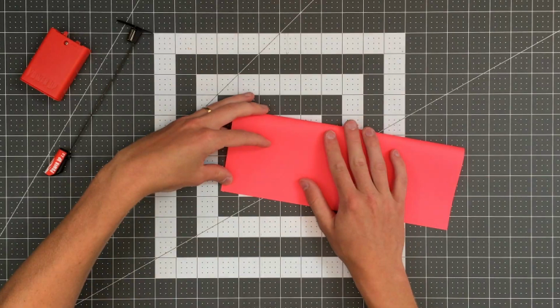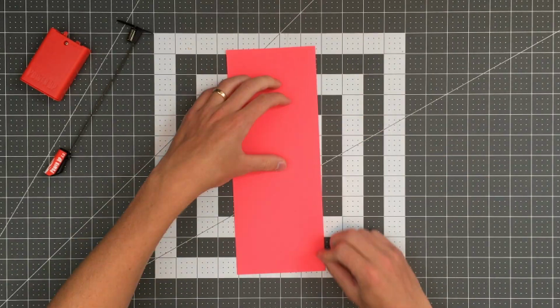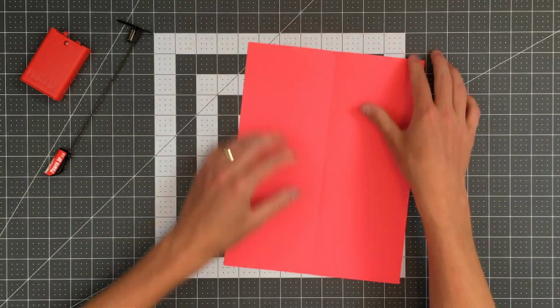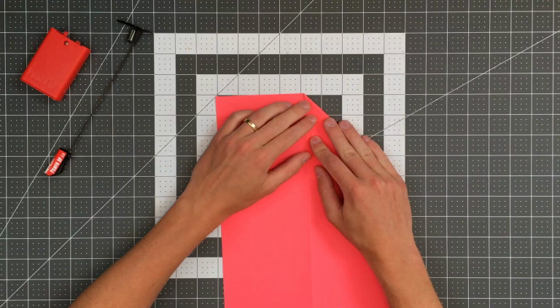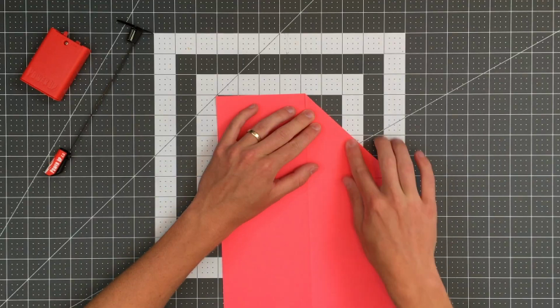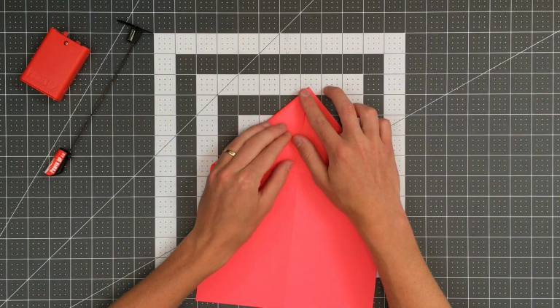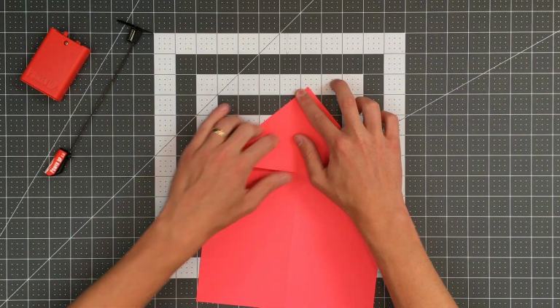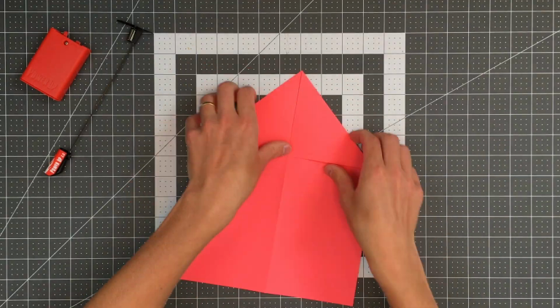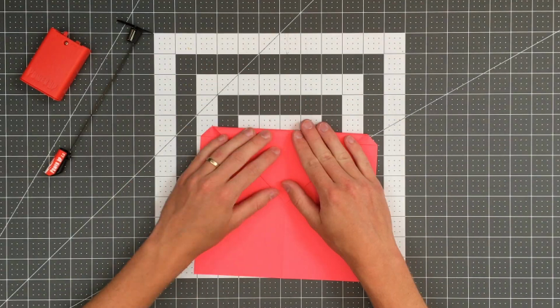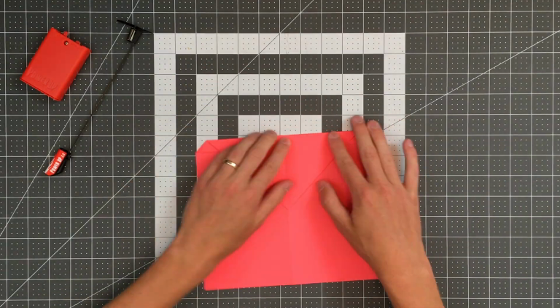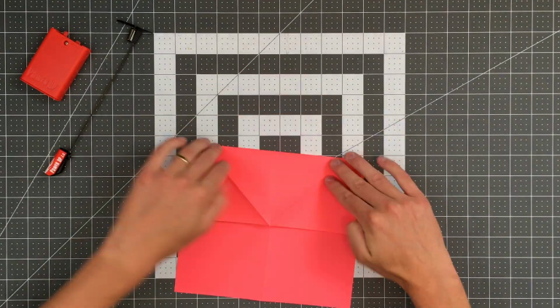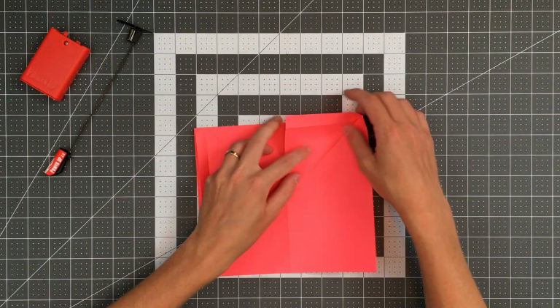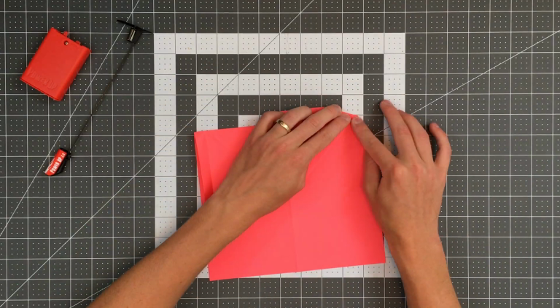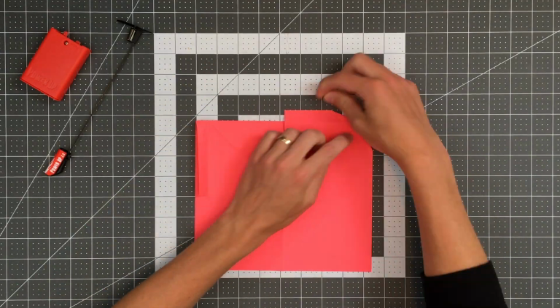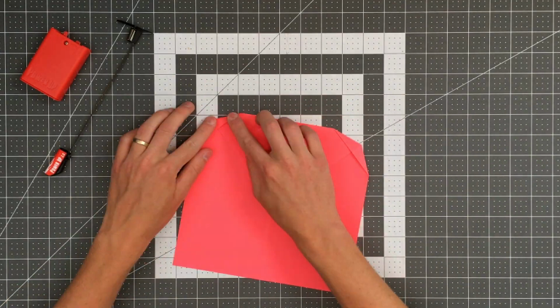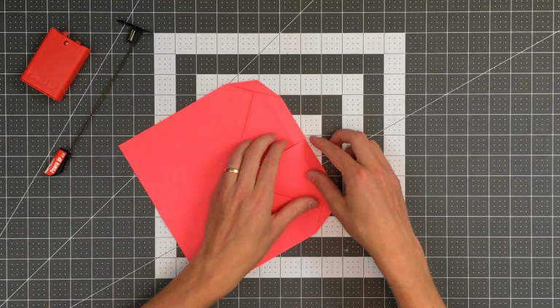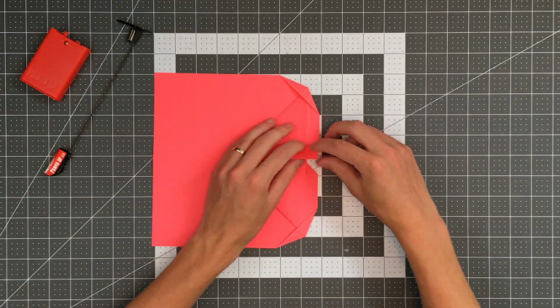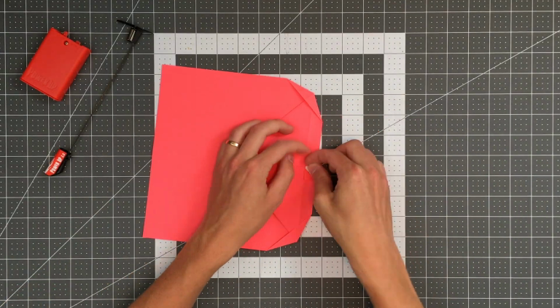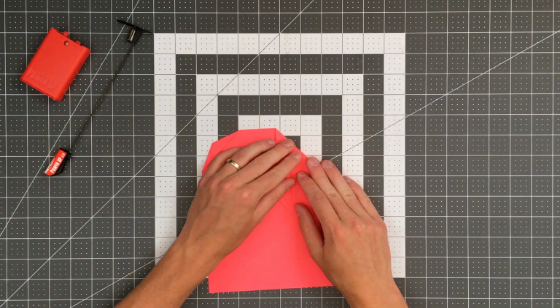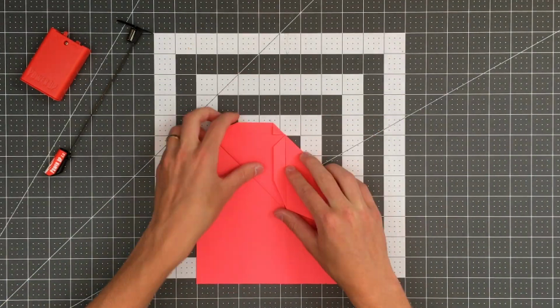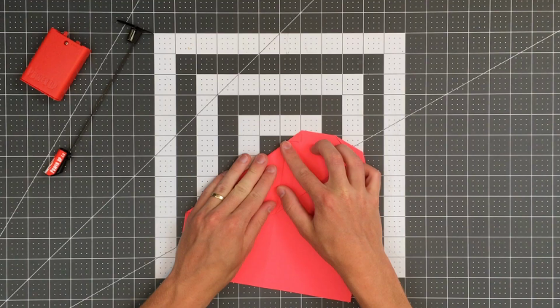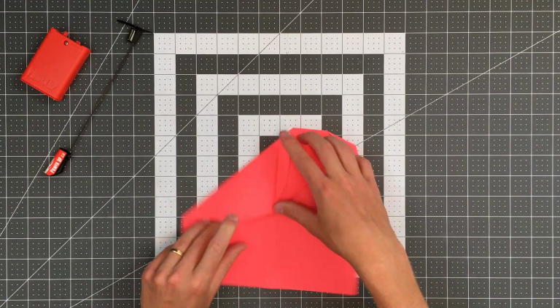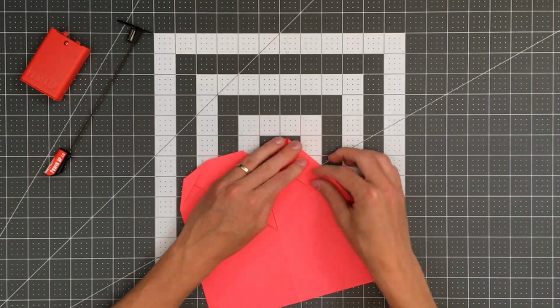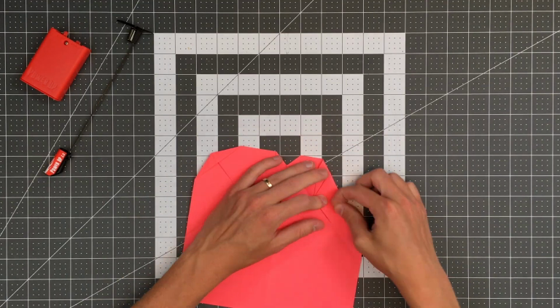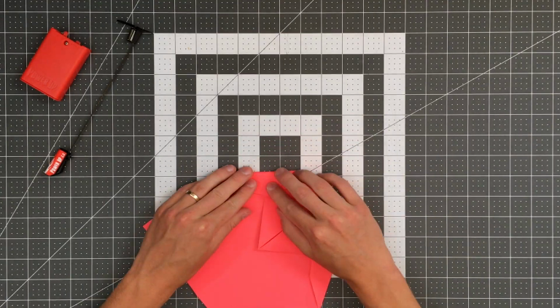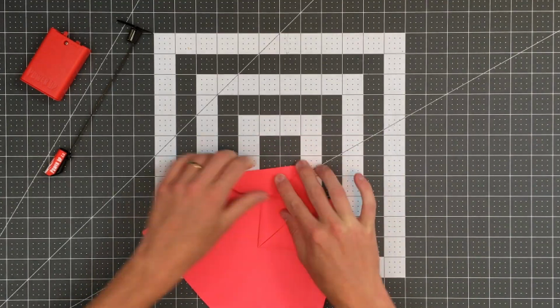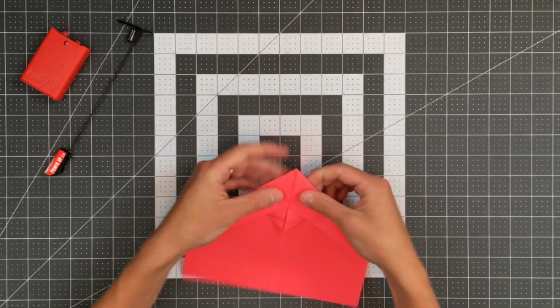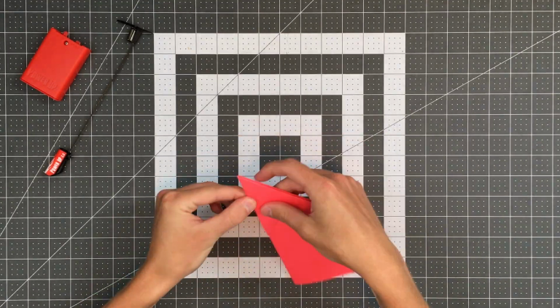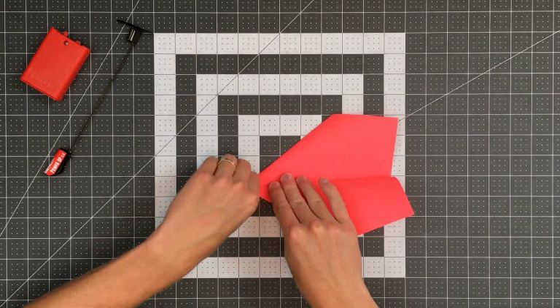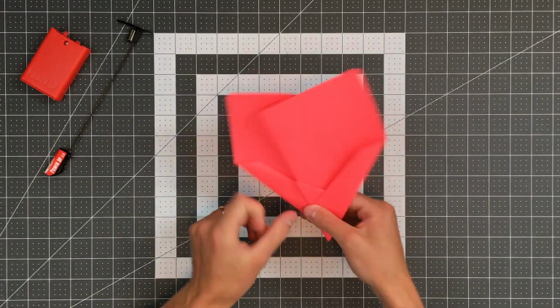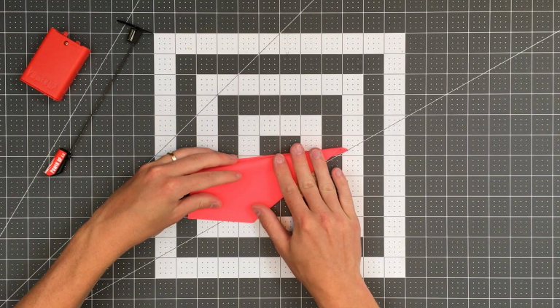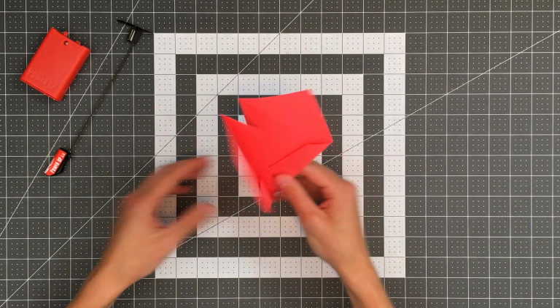The Power-Up 2.0 works with many paper airplanes. All you'll need to get started is an 8.5x11 or A4 sheet of paper, some tape, and some scissors.